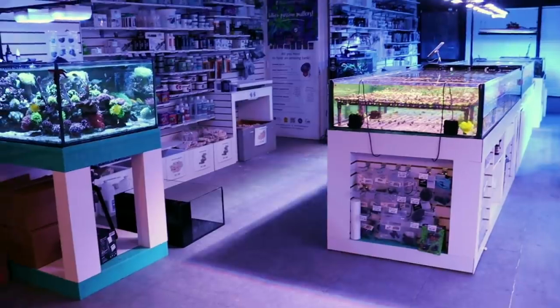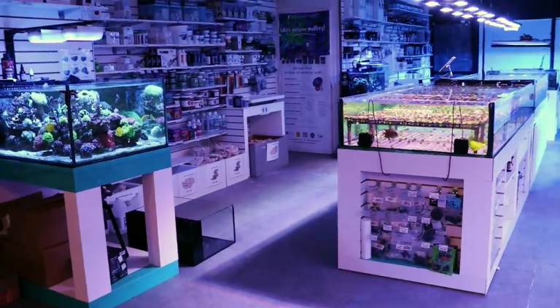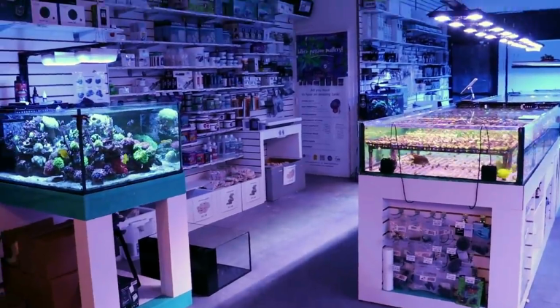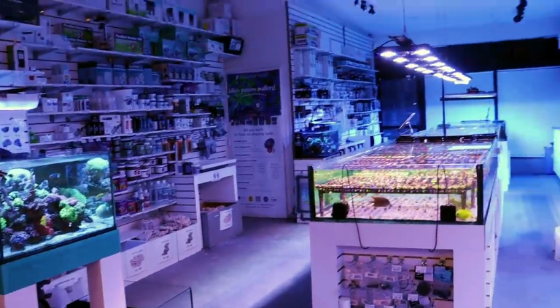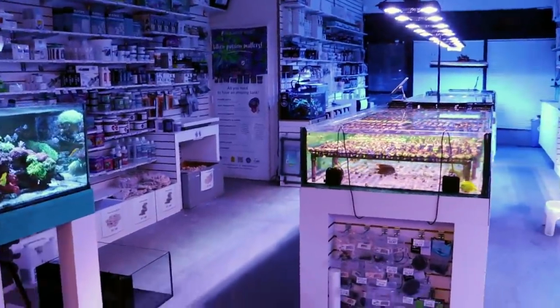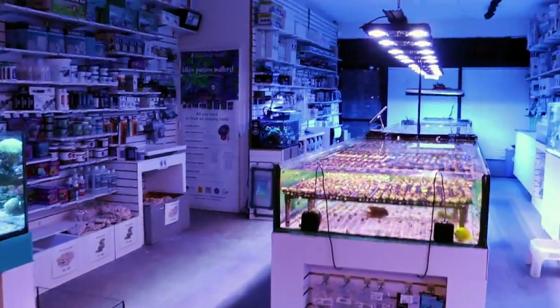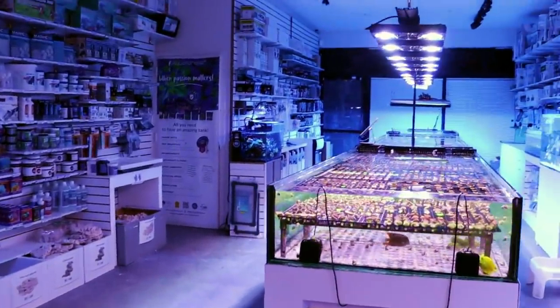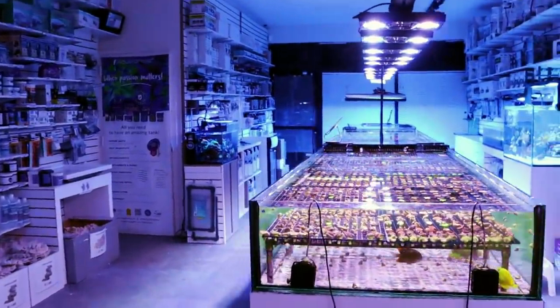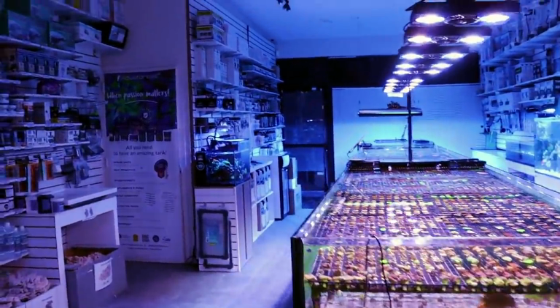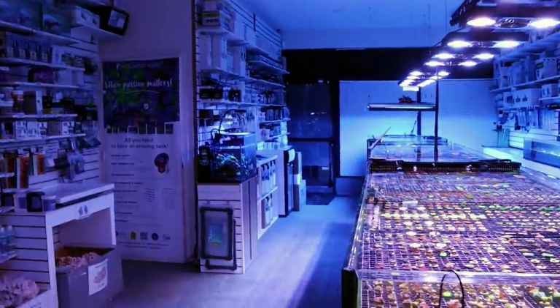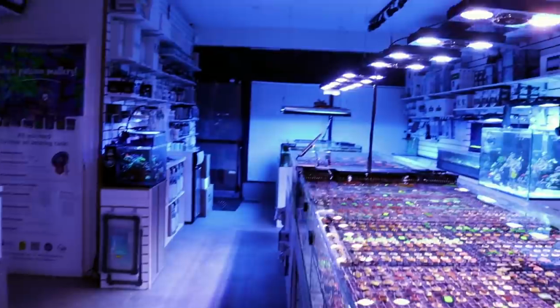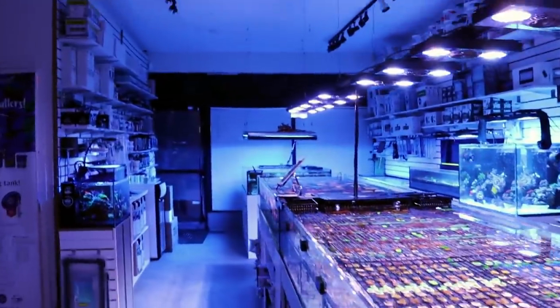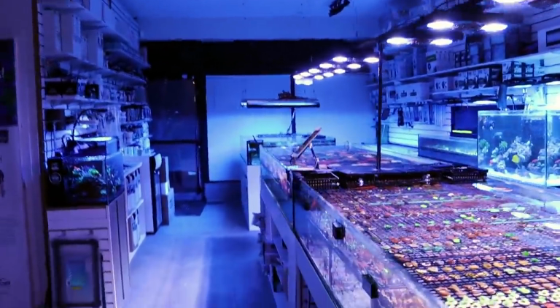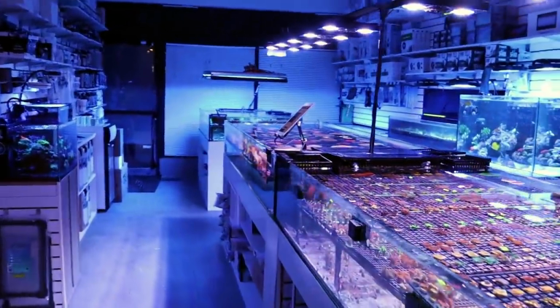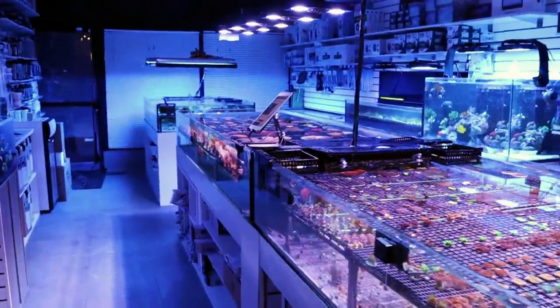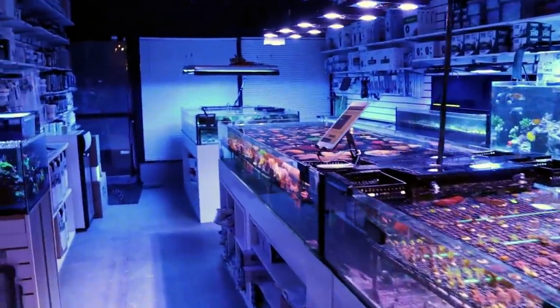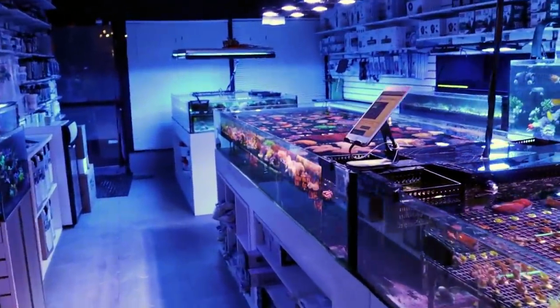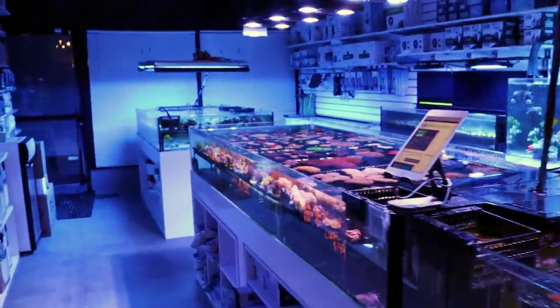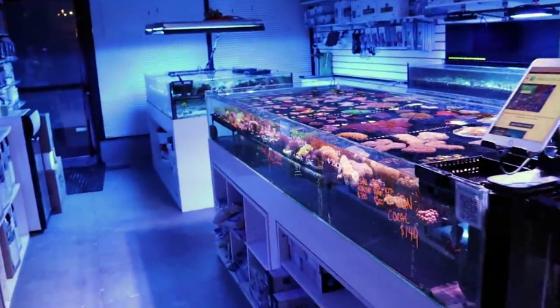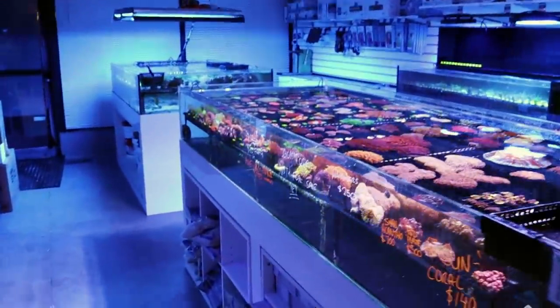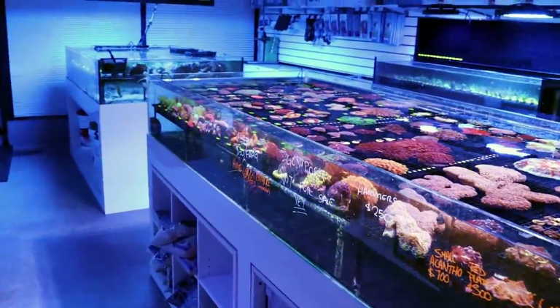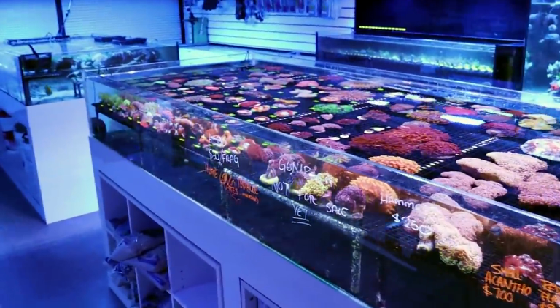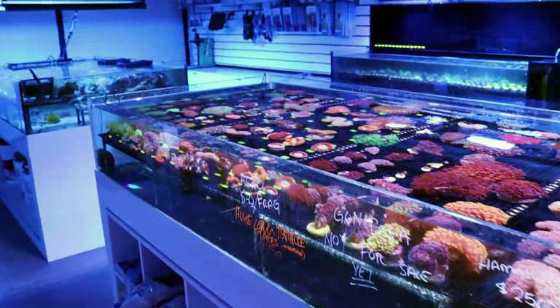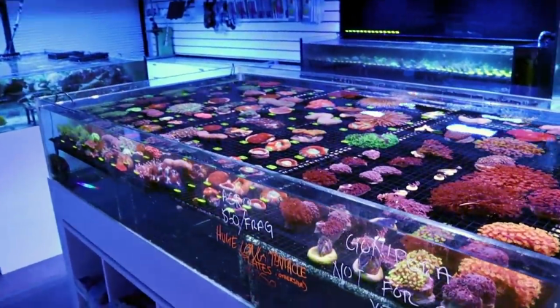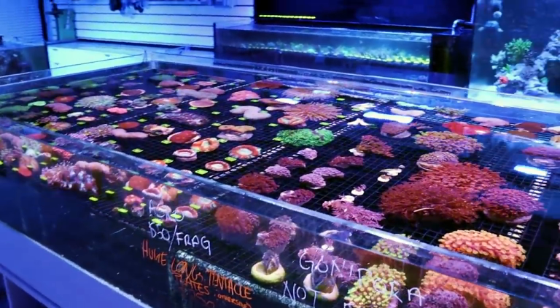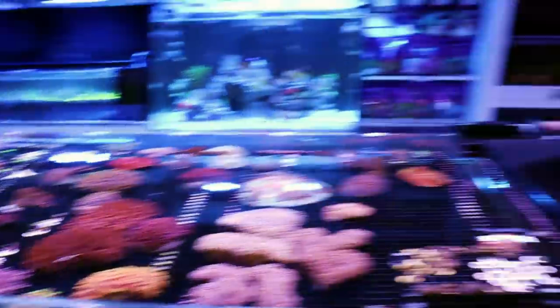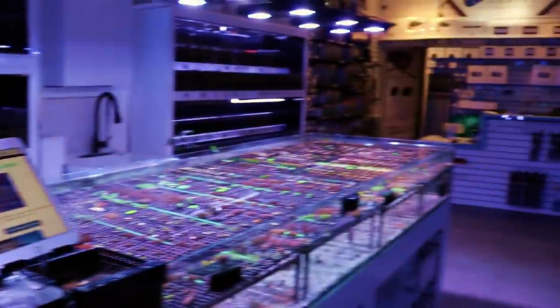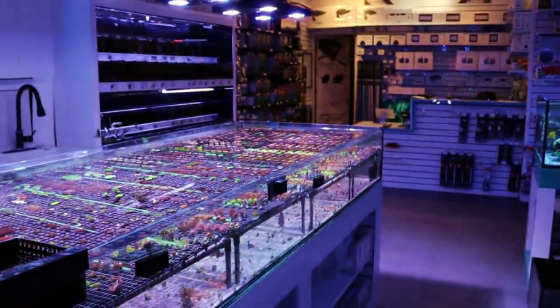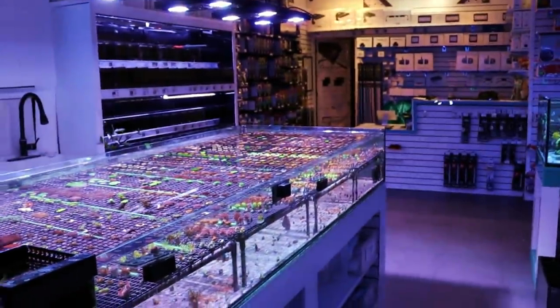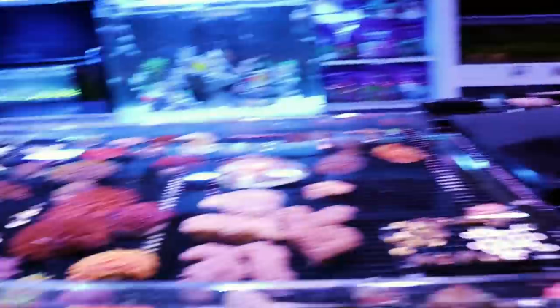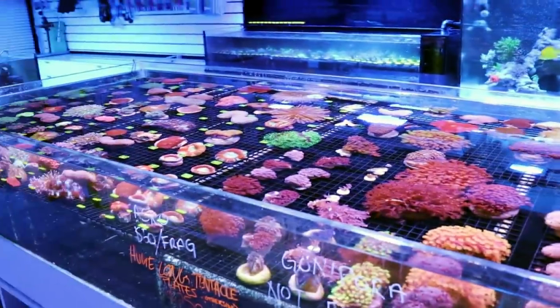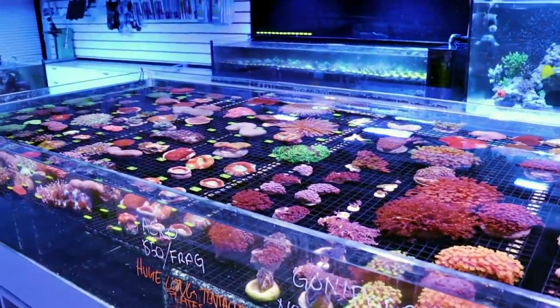What is going on my reefing fam? March here at FragboxTV. First of all, welcome to the channel if you're new. This is a television show and this is a store that specializes in saltwater corals.